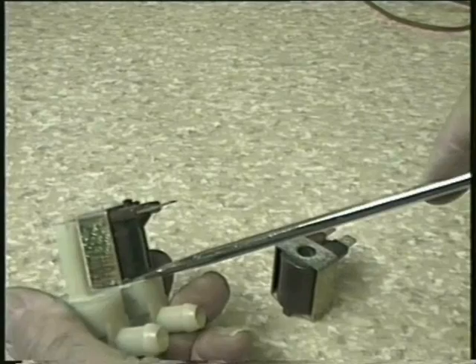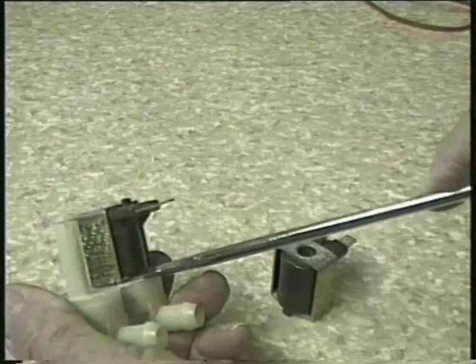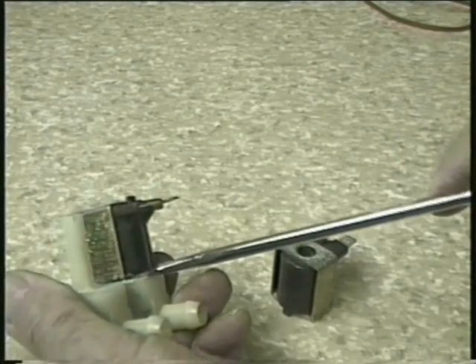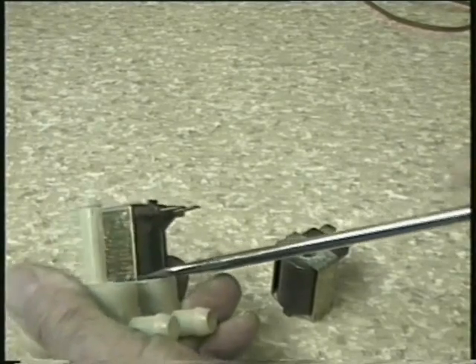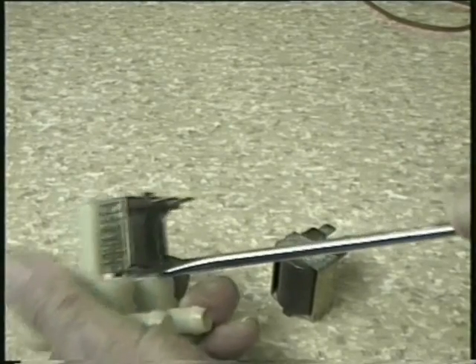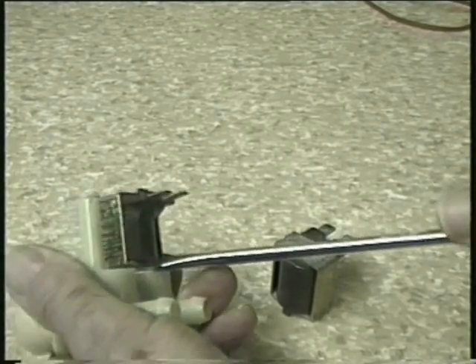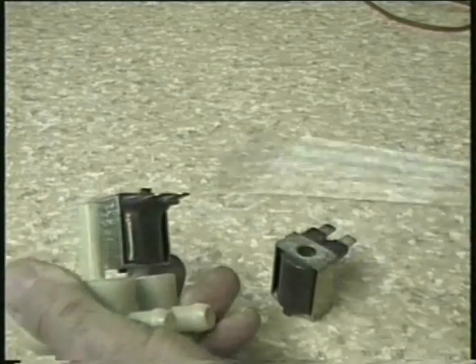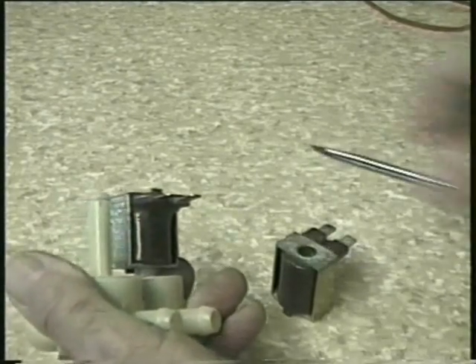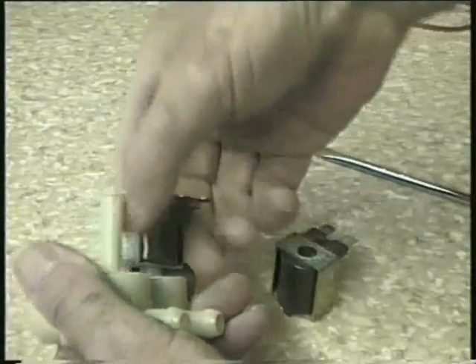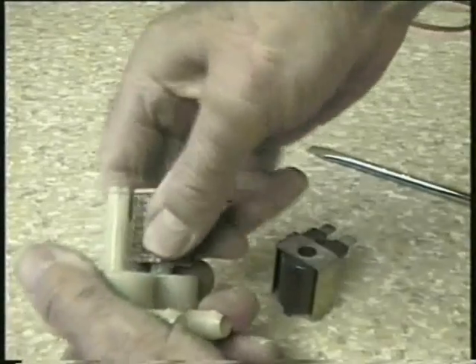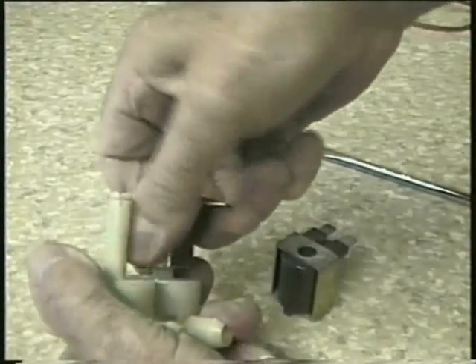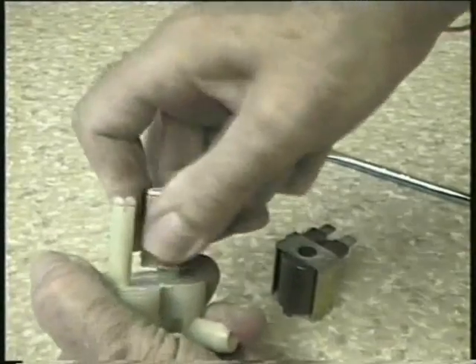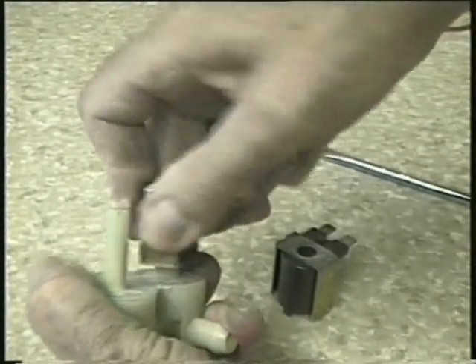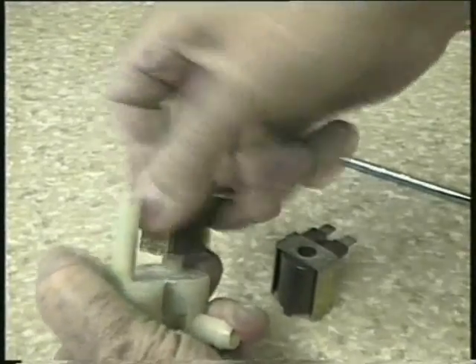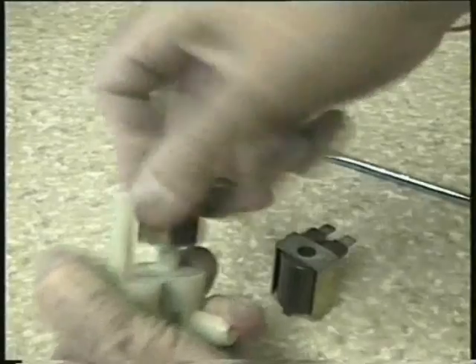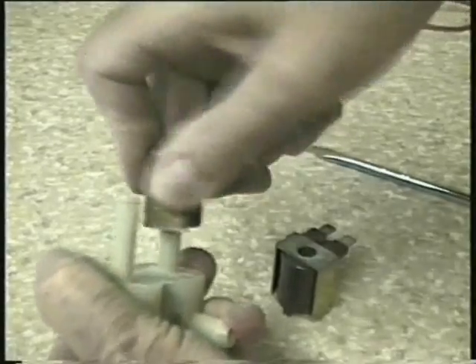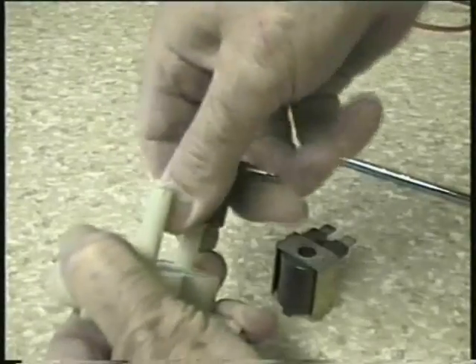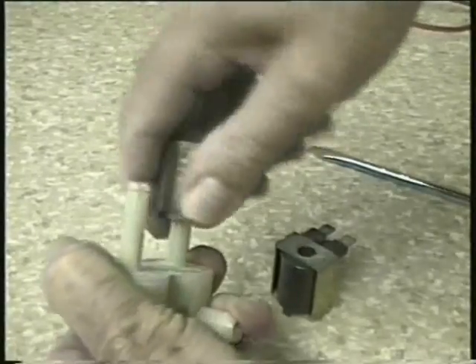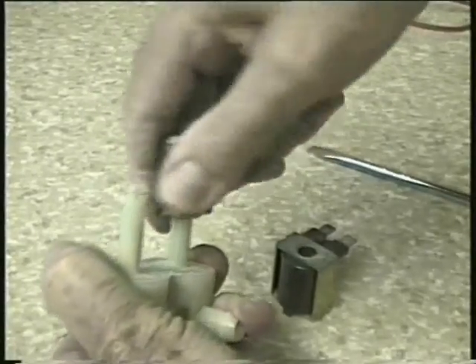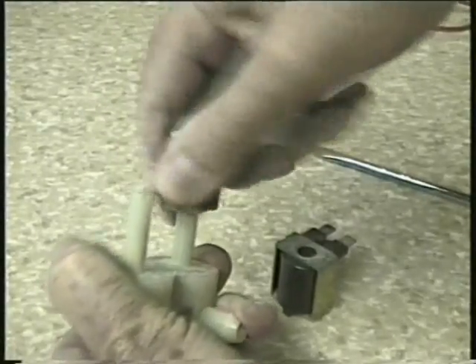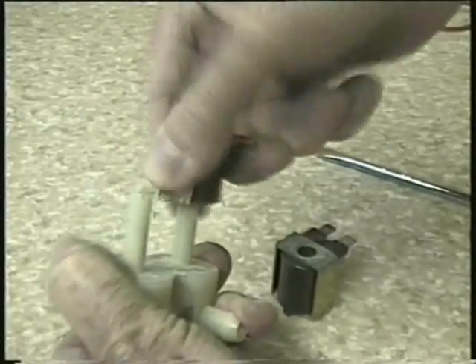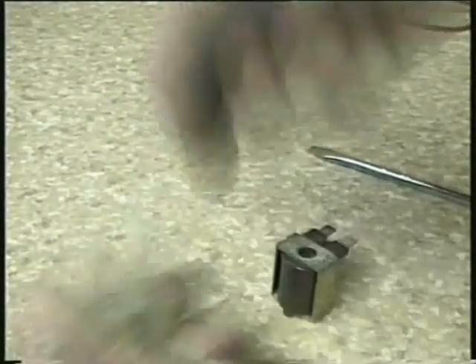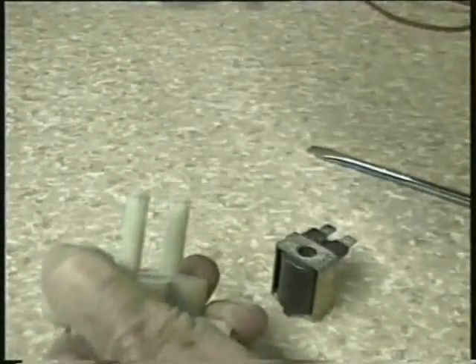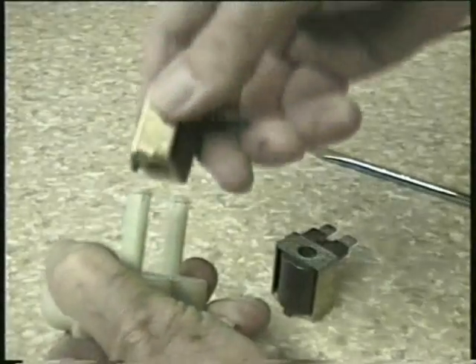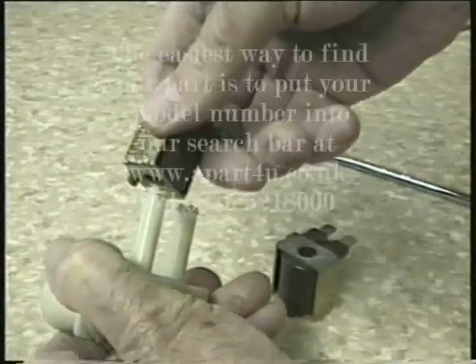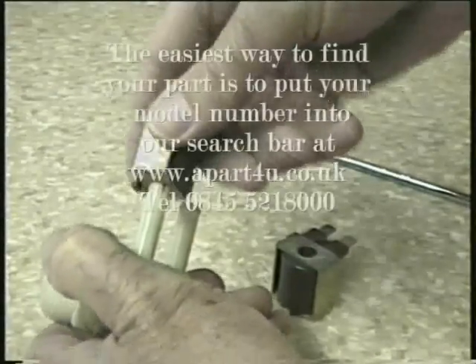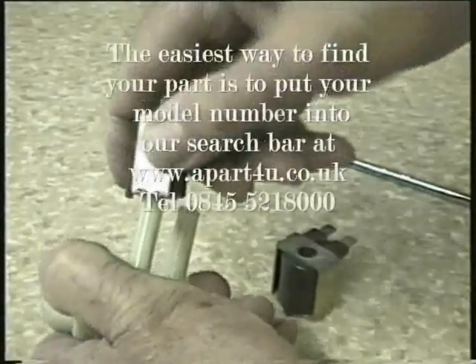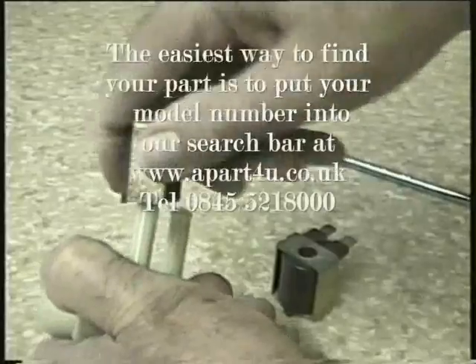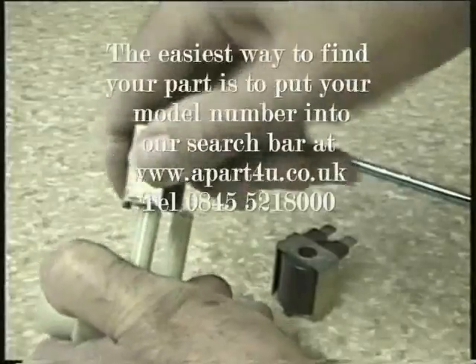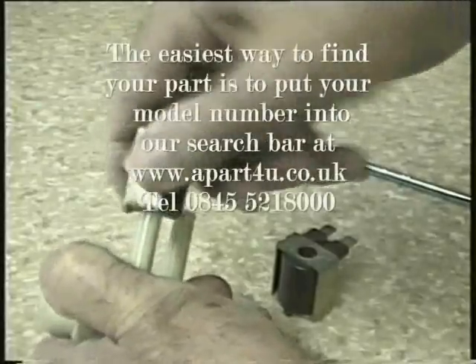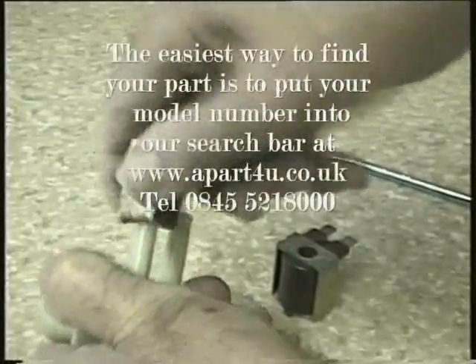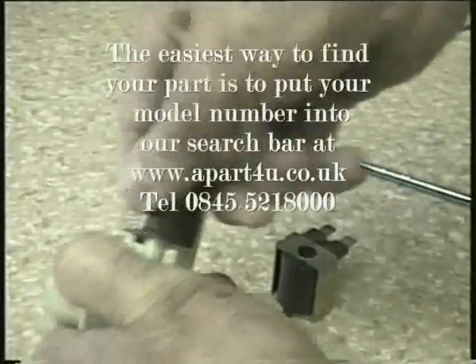The coil is not a part you can buy on its own, so you have to buy the complete valve assembly. If you enter your model number in the search bar on apart4u.co.uk it will bring up a list of all the relevant parts for that machine.